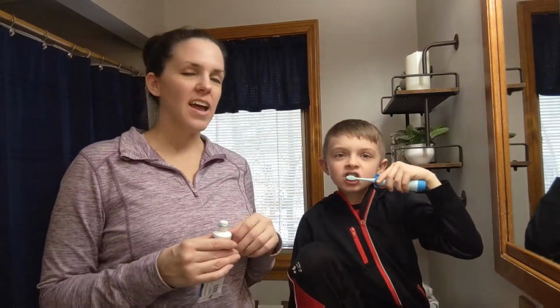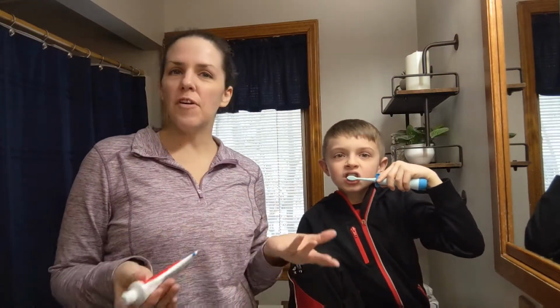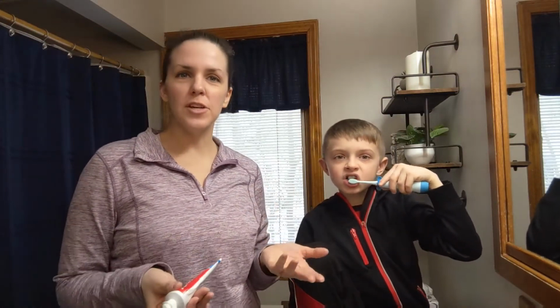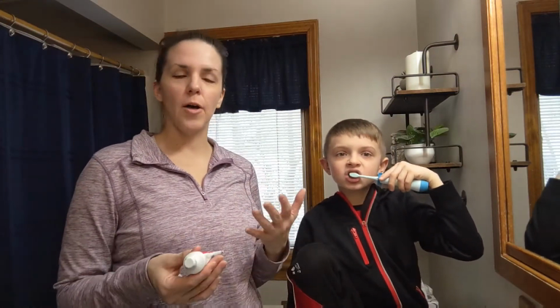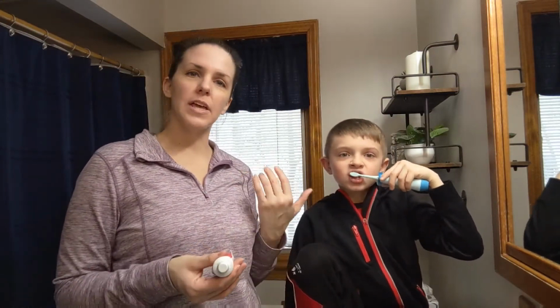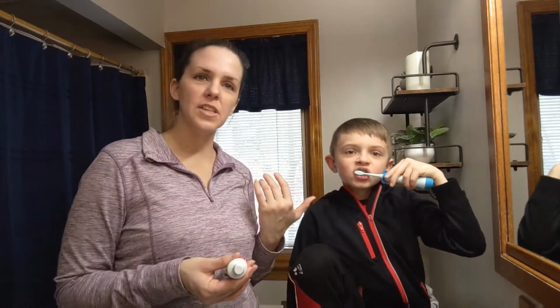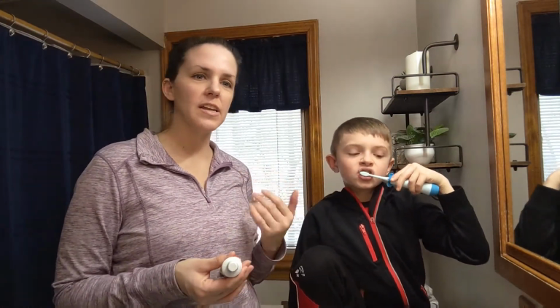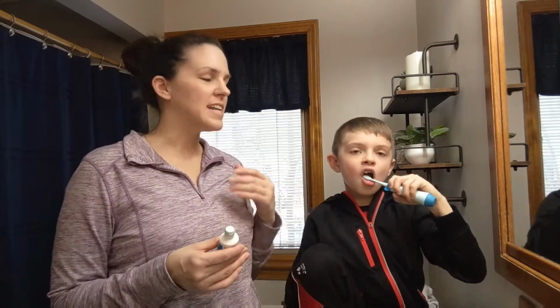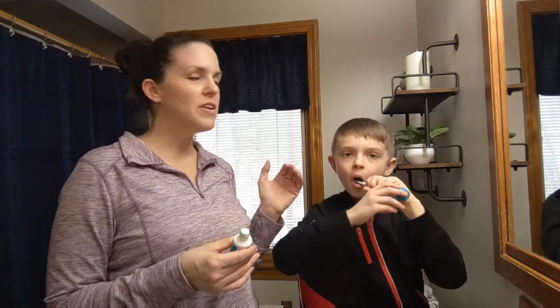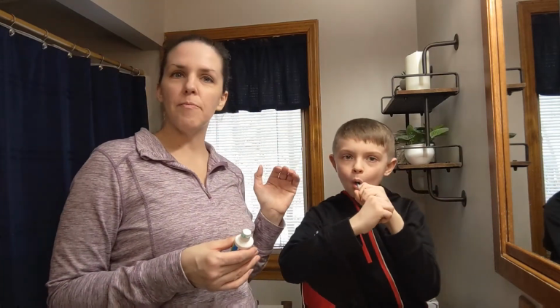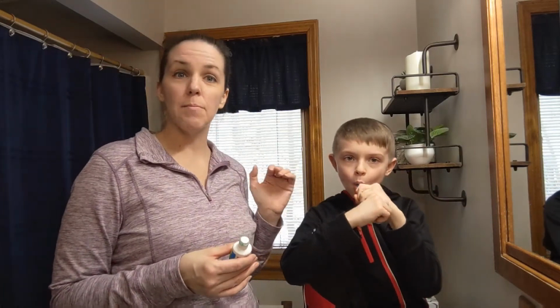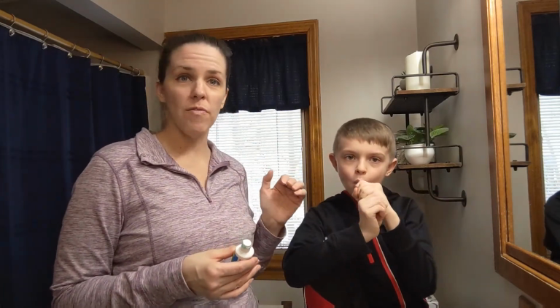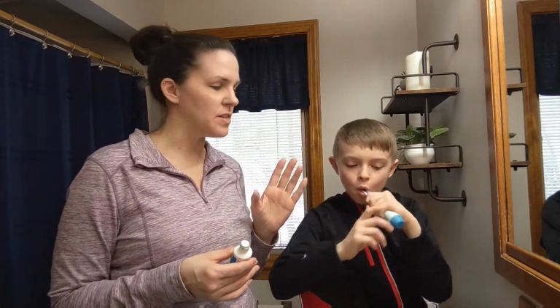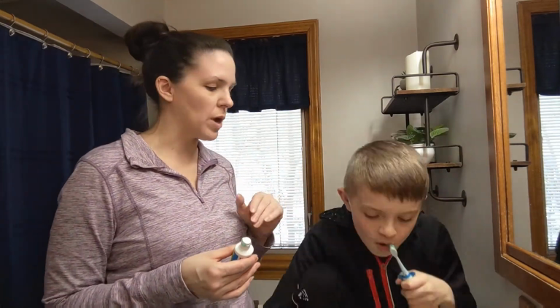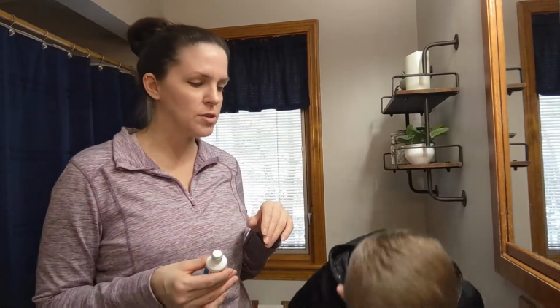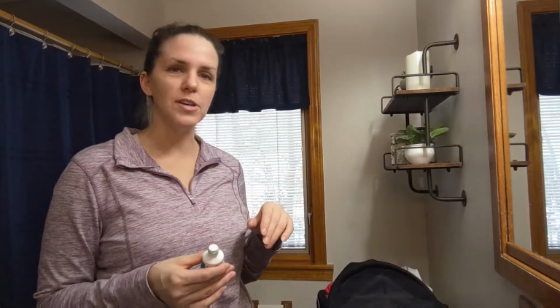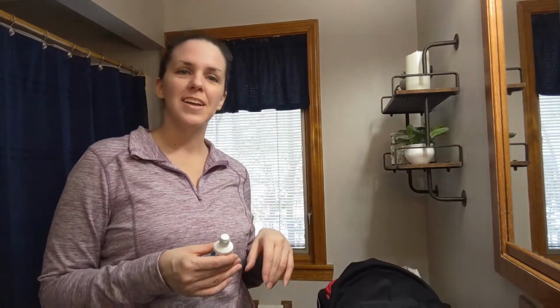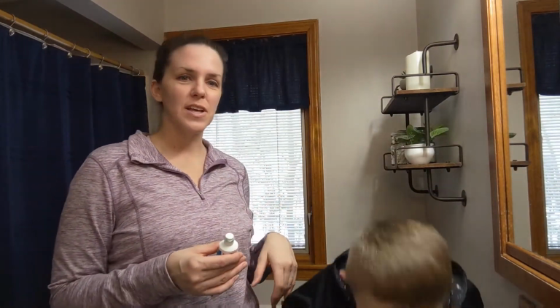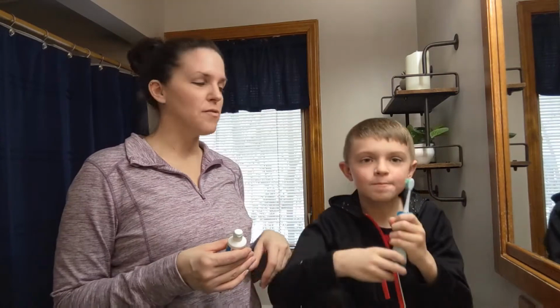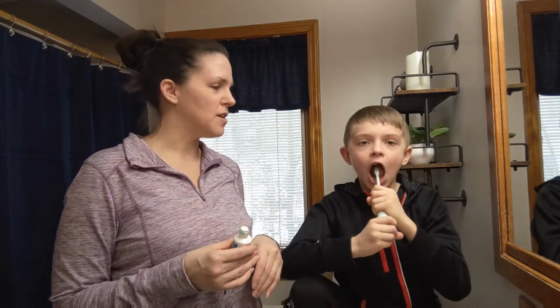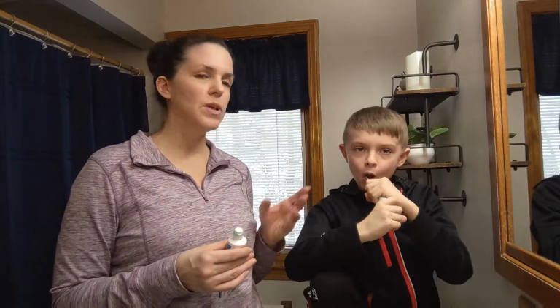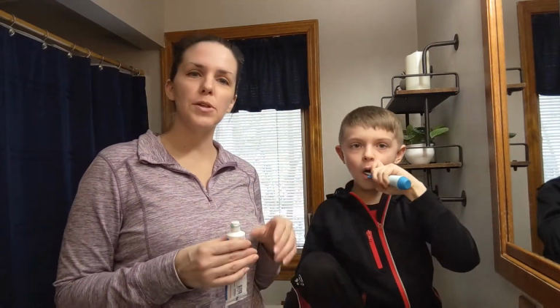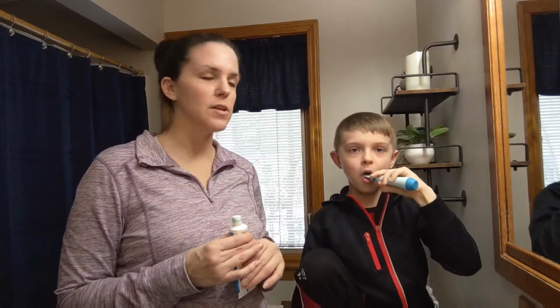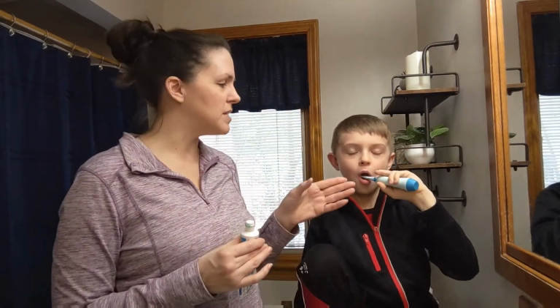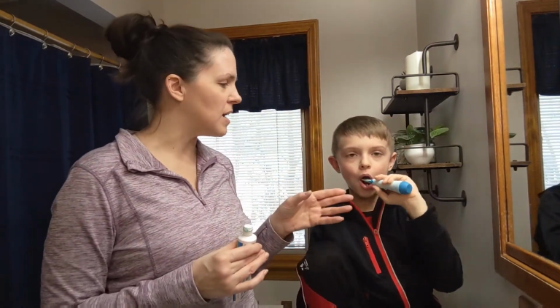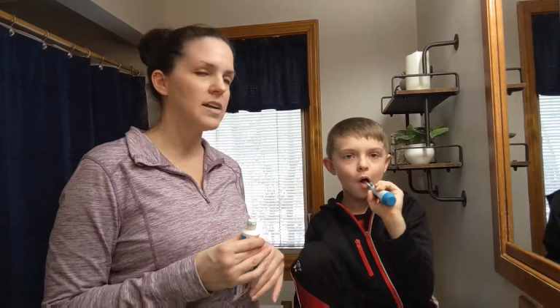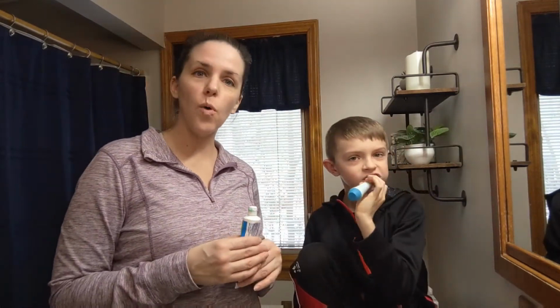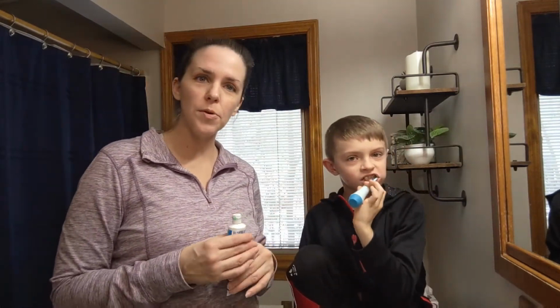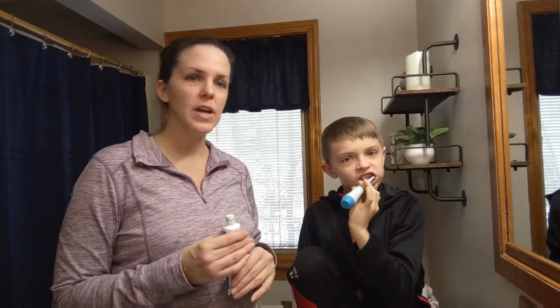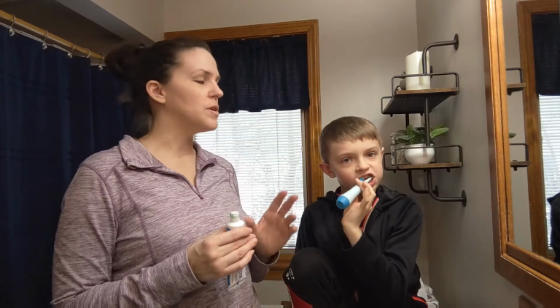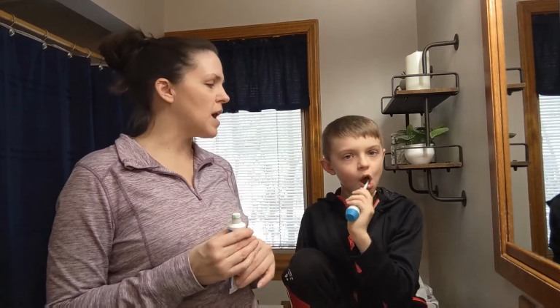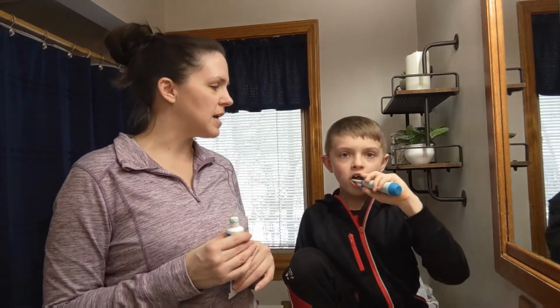Even the vibration will help get their teeth clean. It's 75% more effective than just a regular toothbrush. We like the blue color and the little fun design on it. And it's waterproof, so it's easy for any kid.